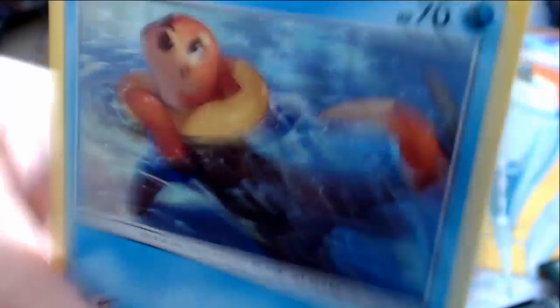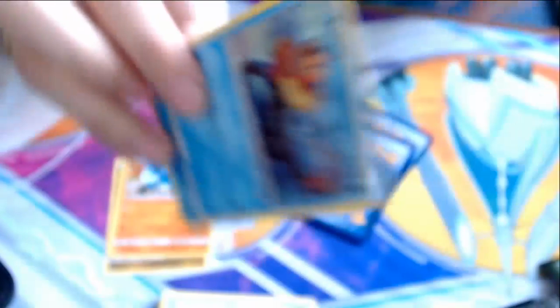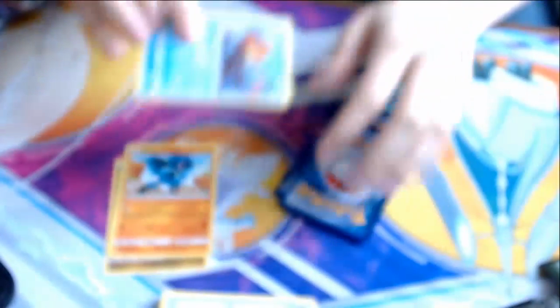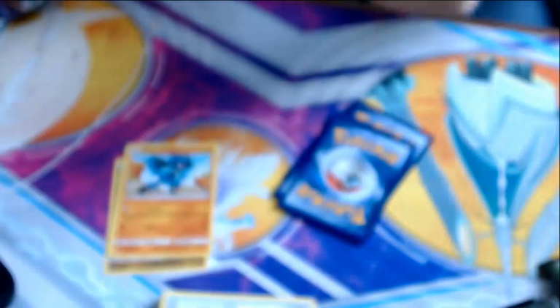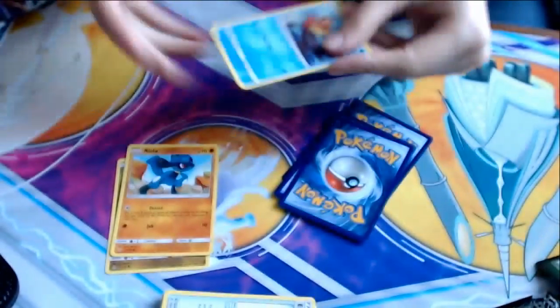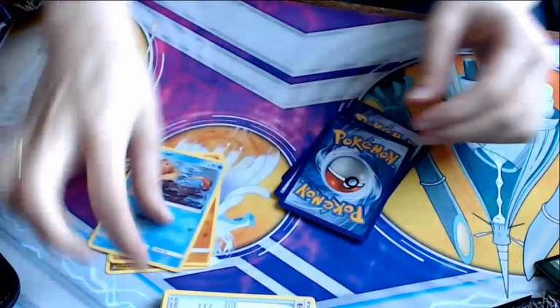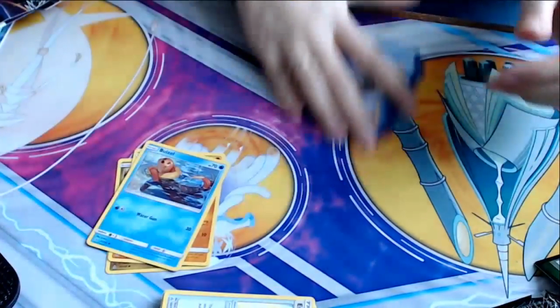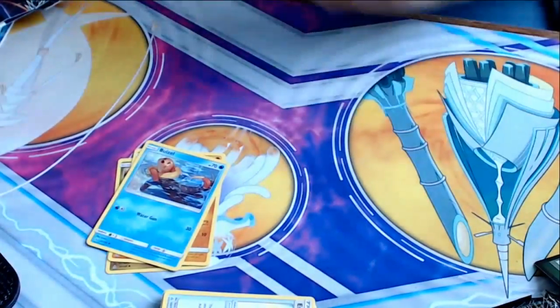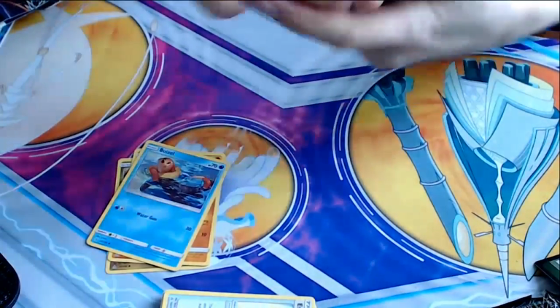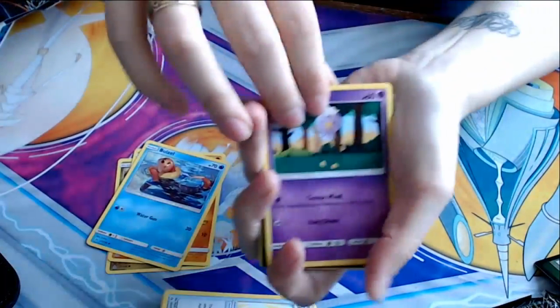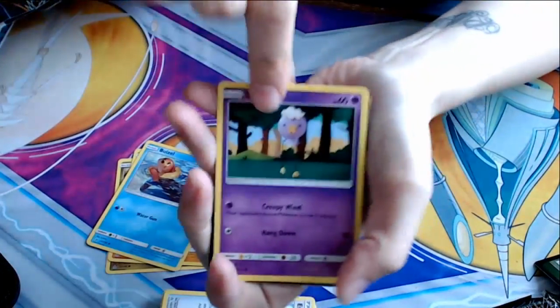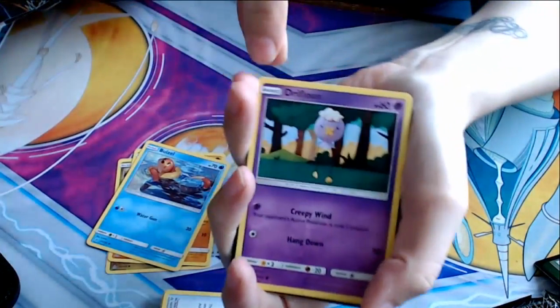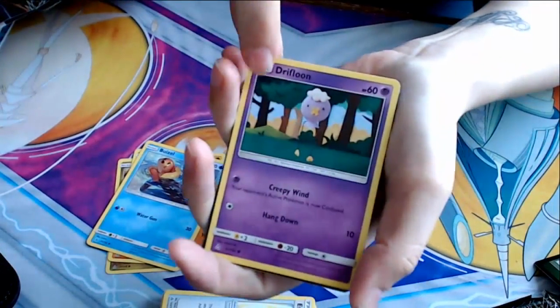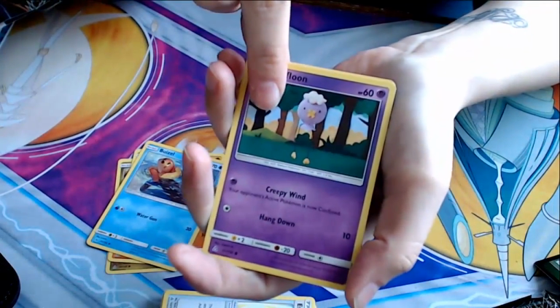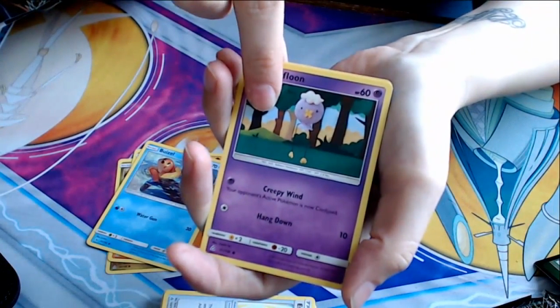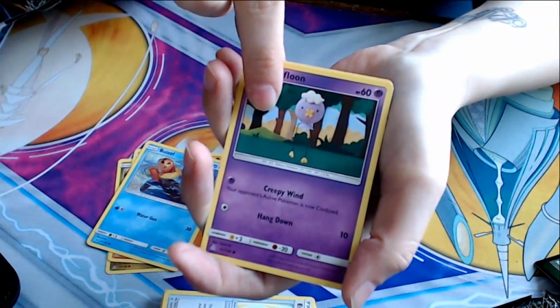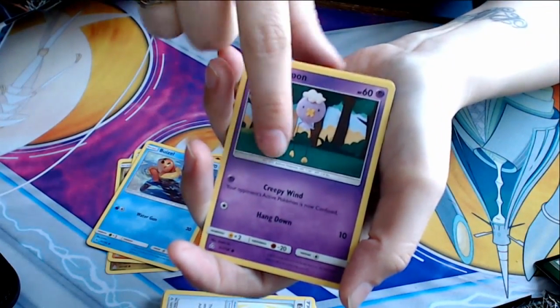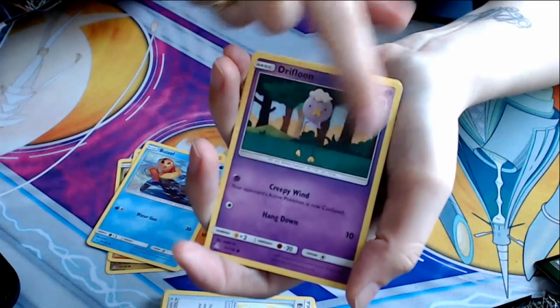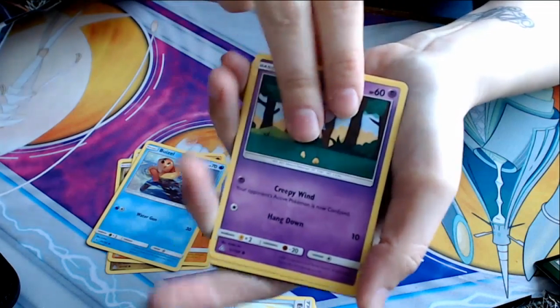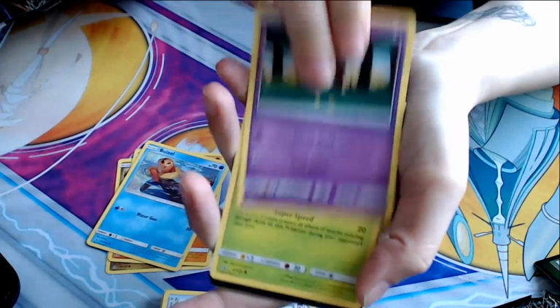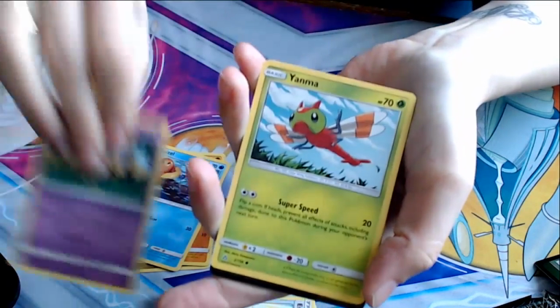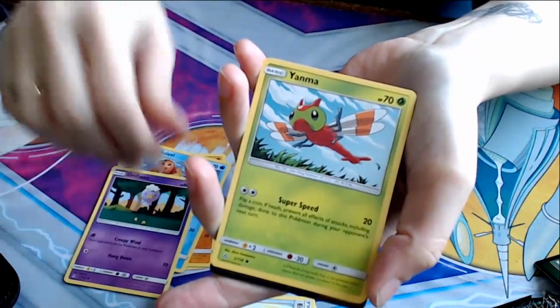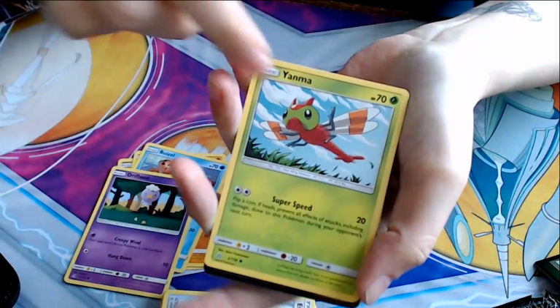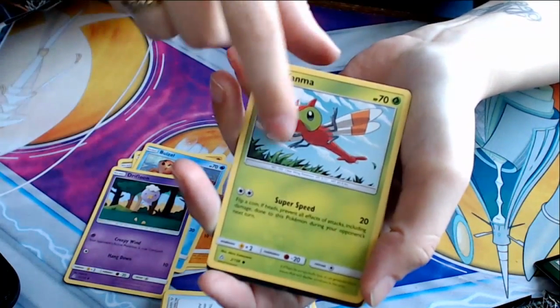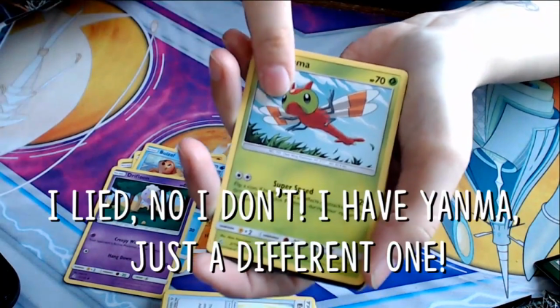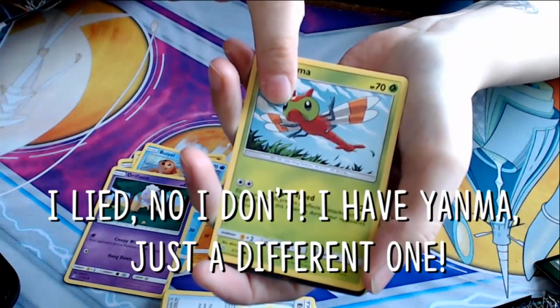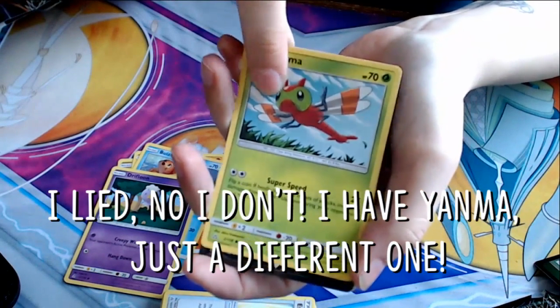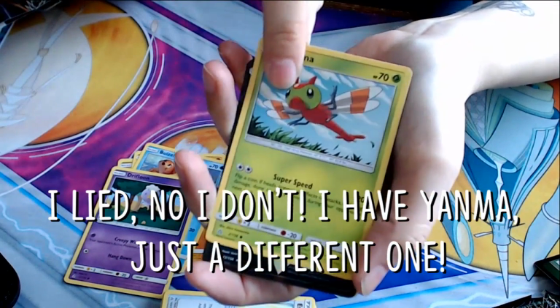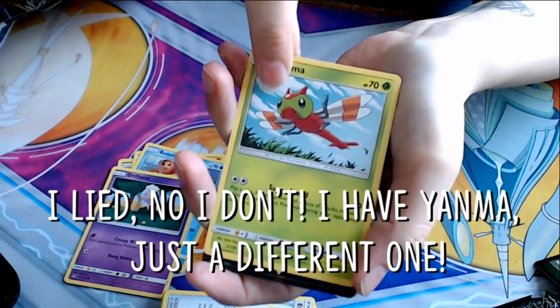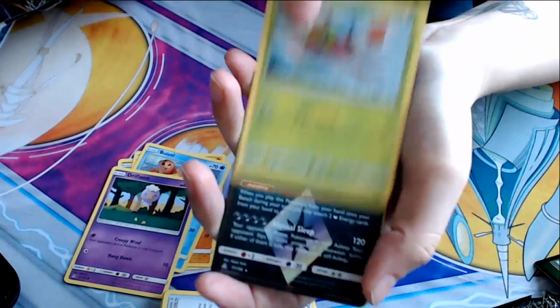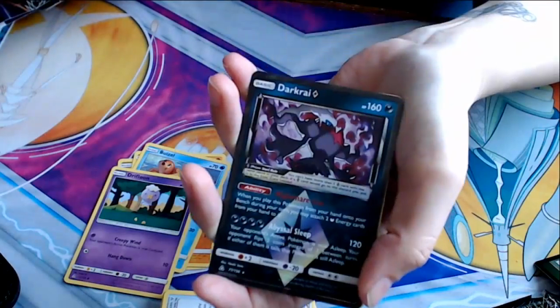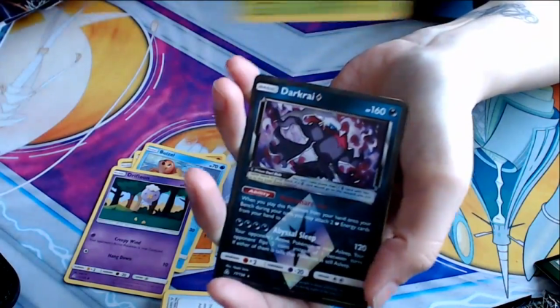Oh my god. Adorable. Drifloon — my other favorite. Your opponent's active Pokemon is now confused. Yanma — I have this card already, so it's a reprint, I think.